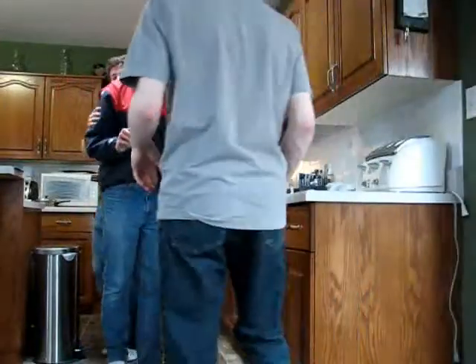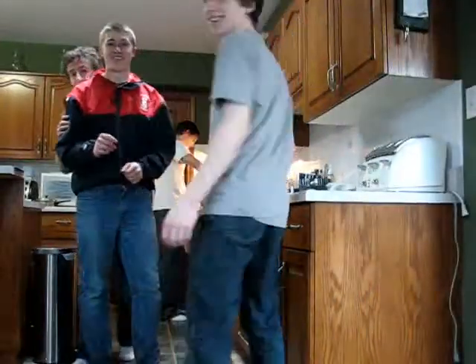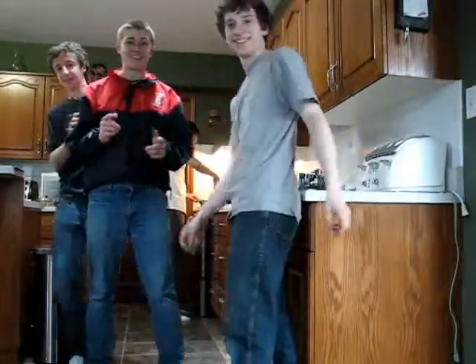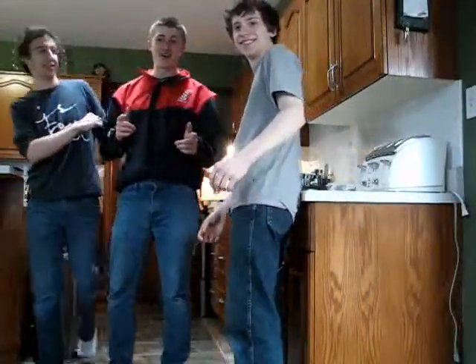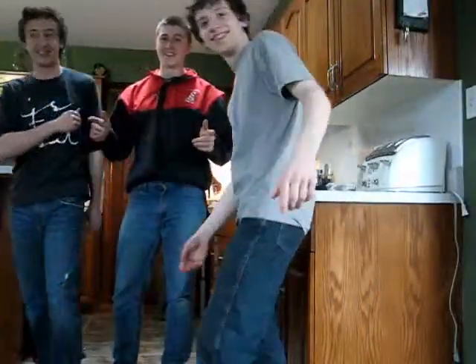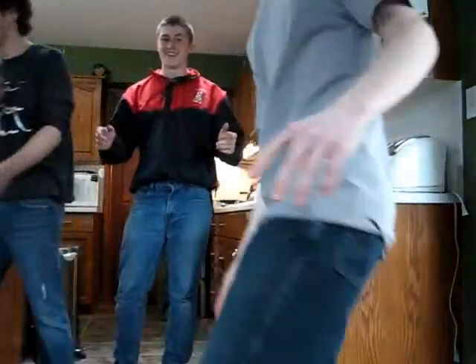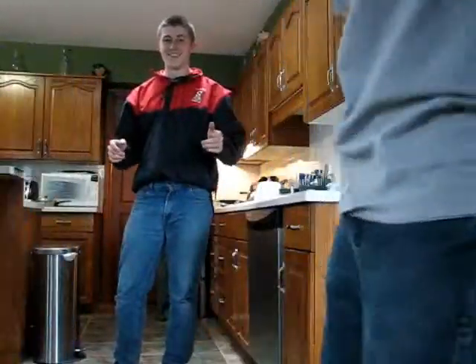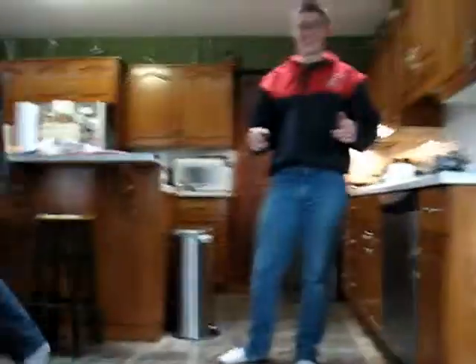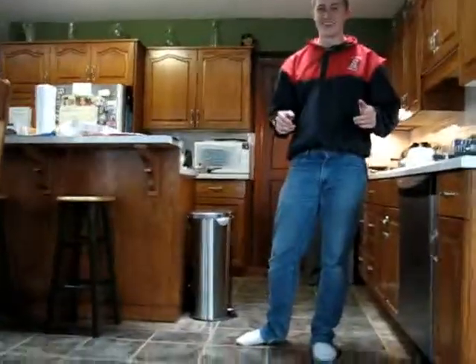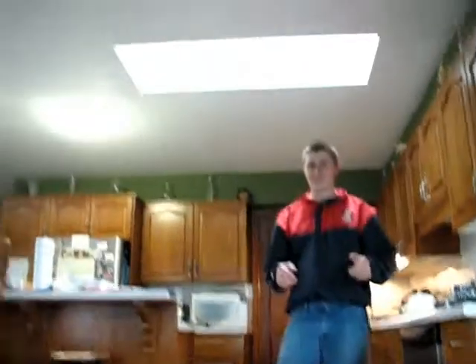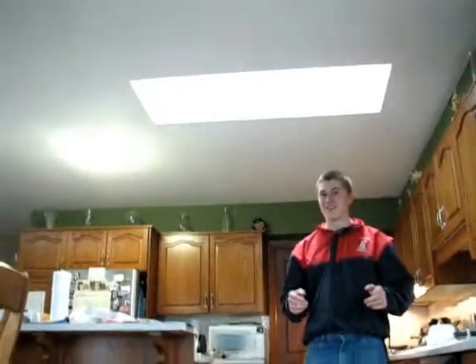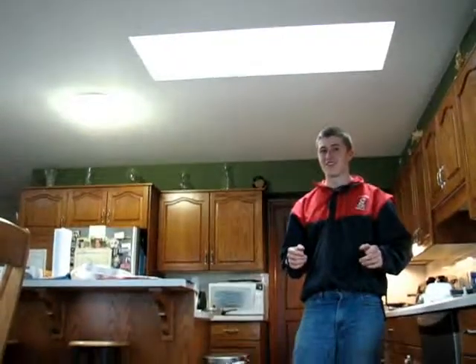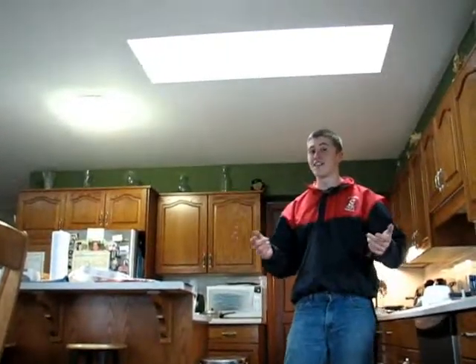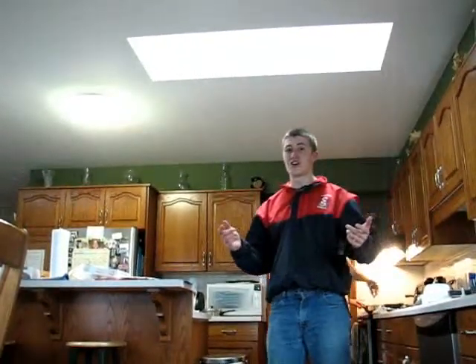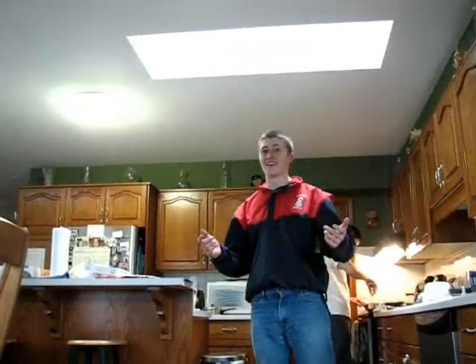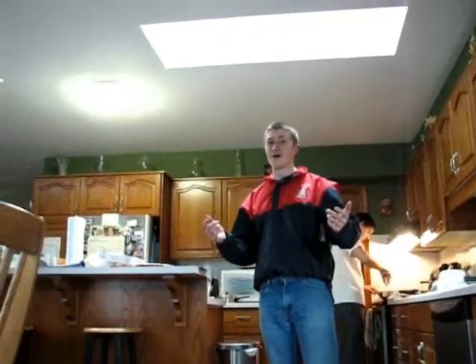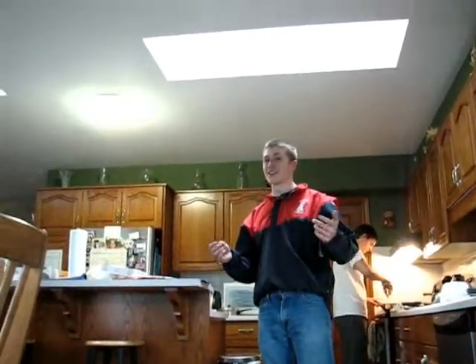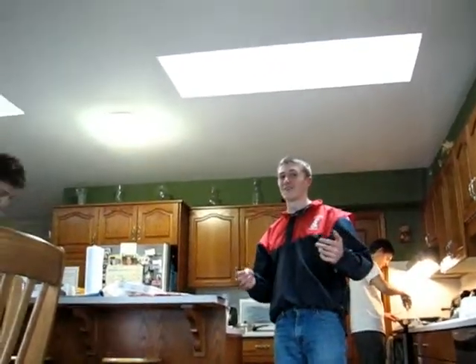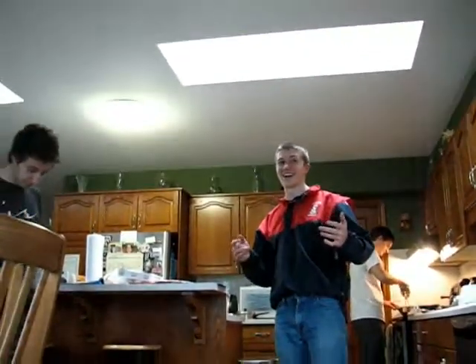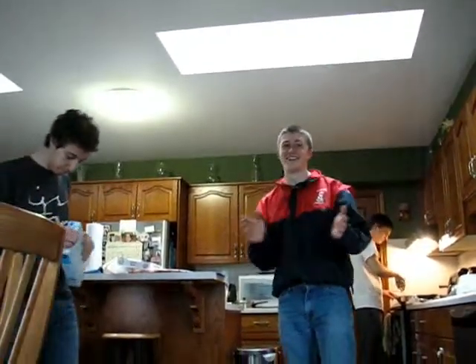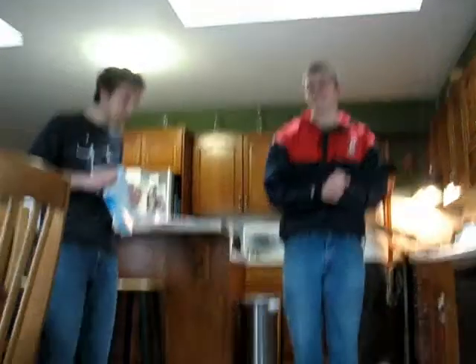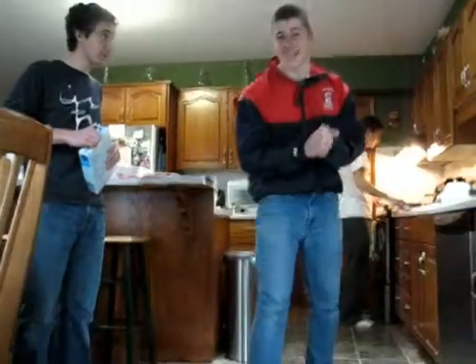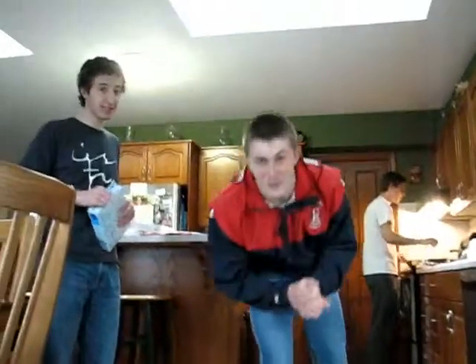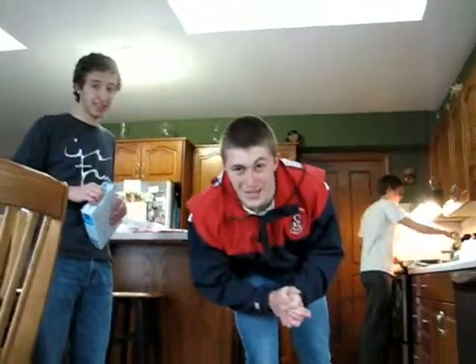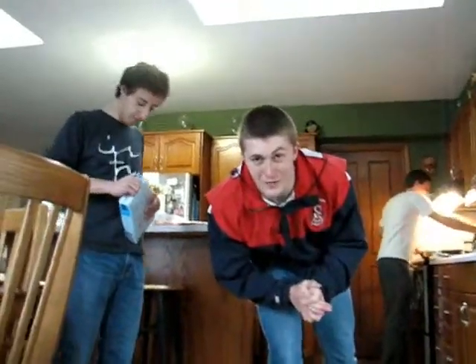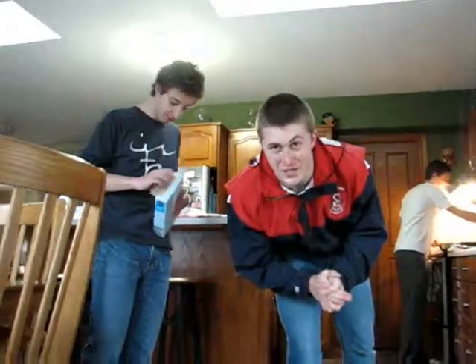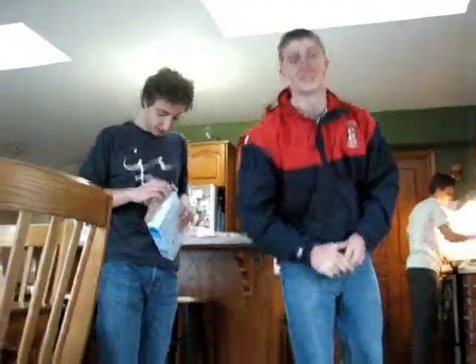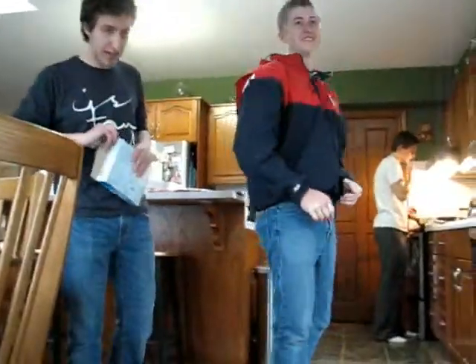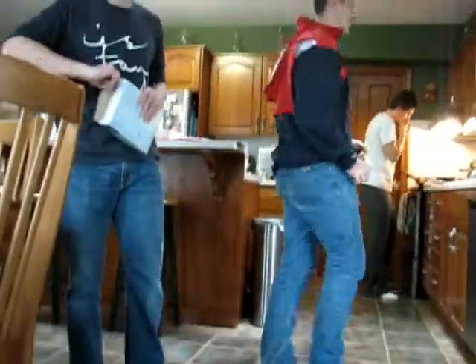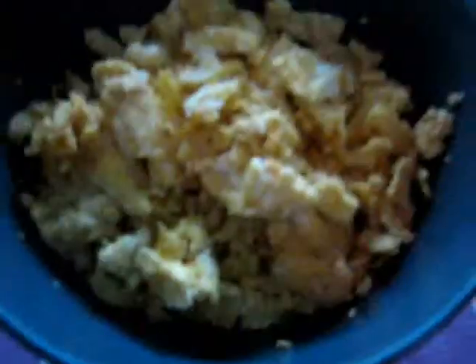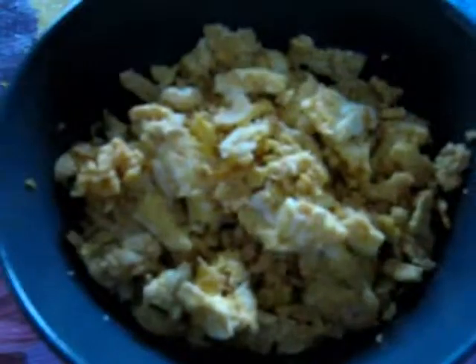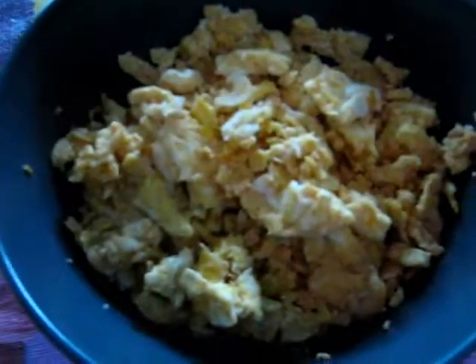Hi, this is John Waite and welcome to Cooking with Tyganda. Today, we're making breakfast pitas. And stuff. Delicious.